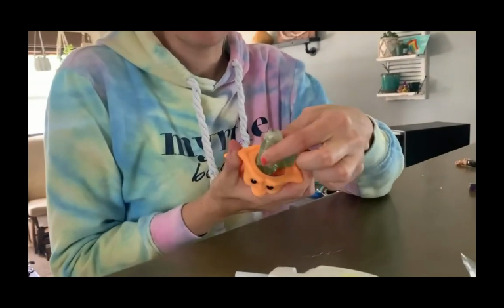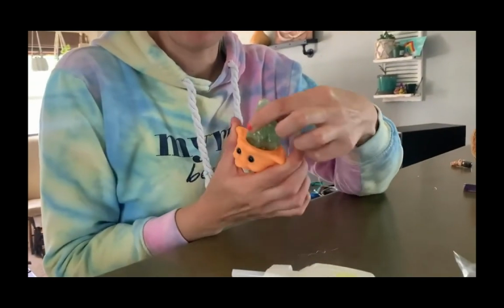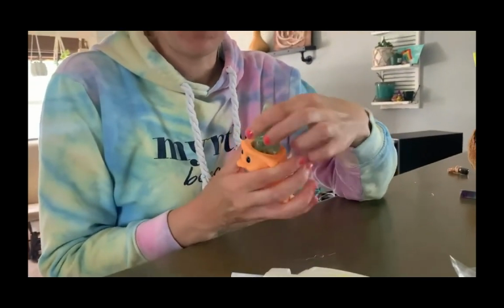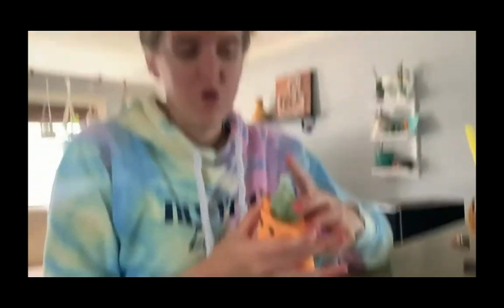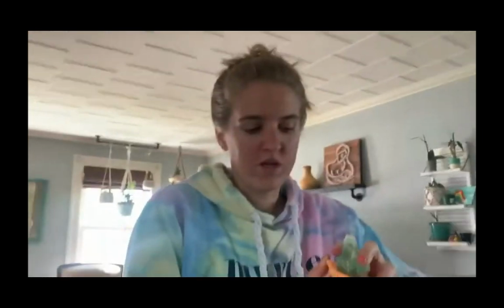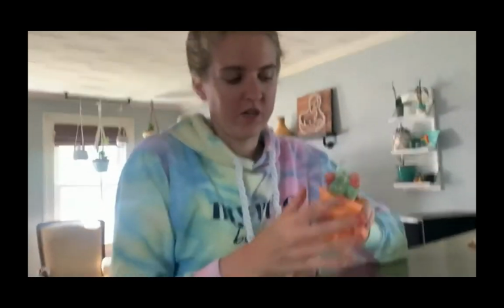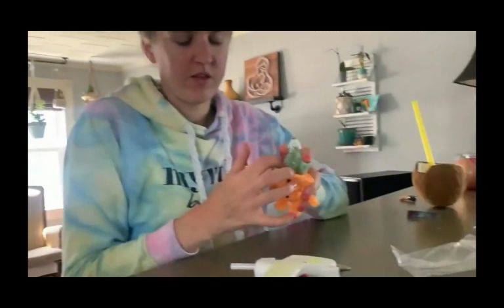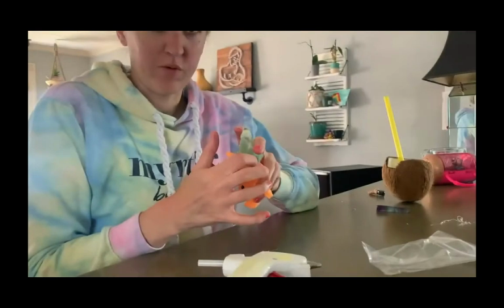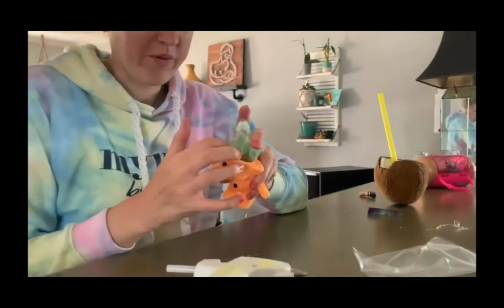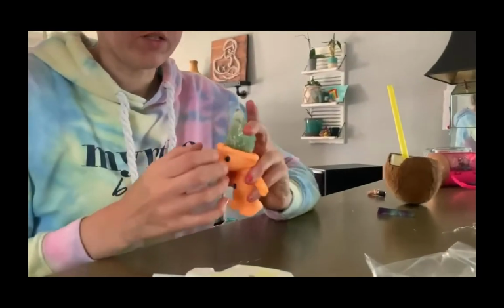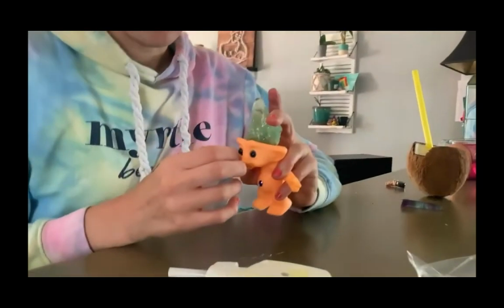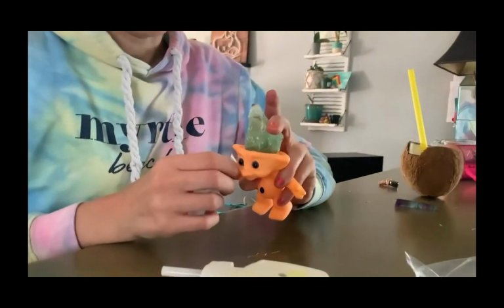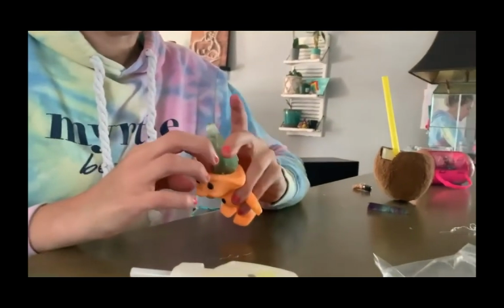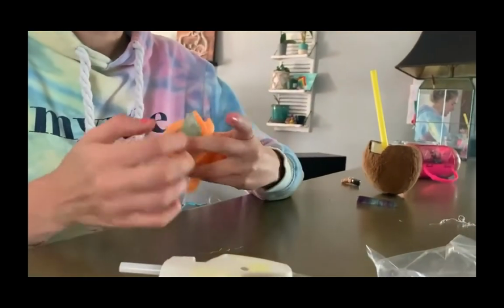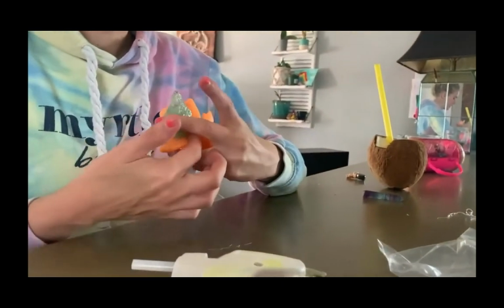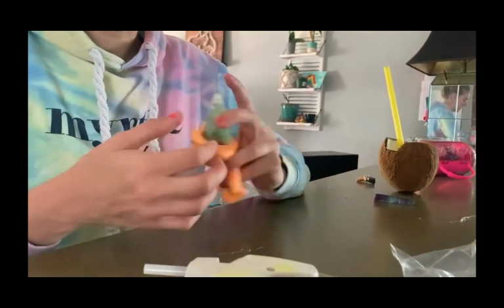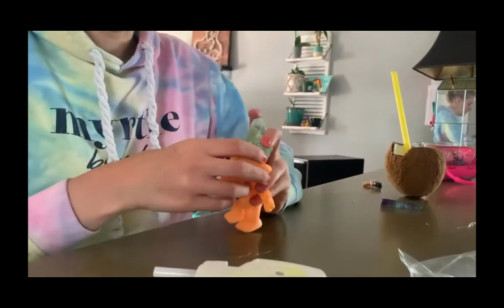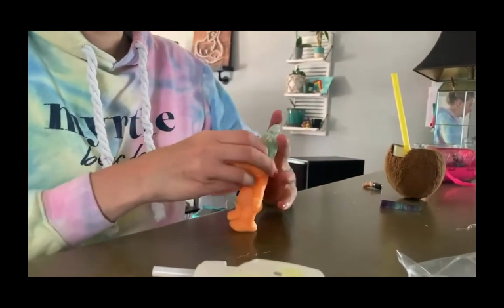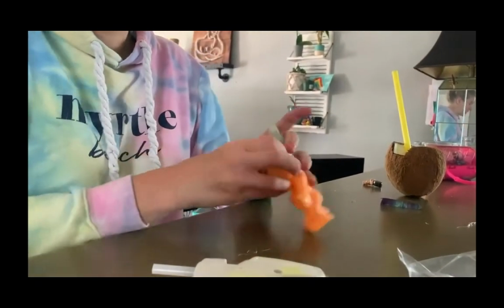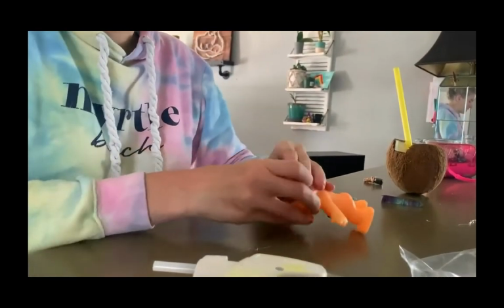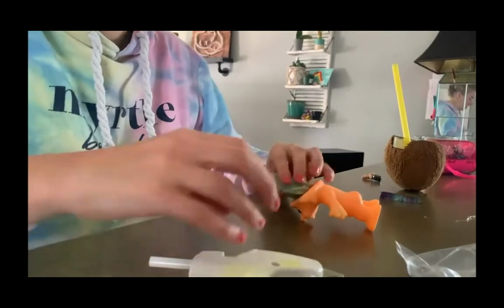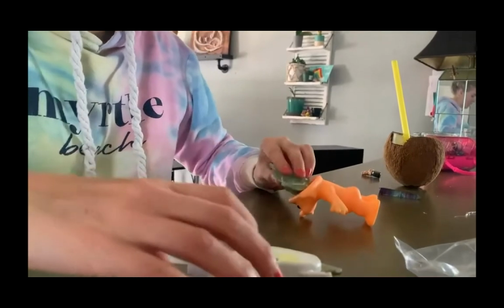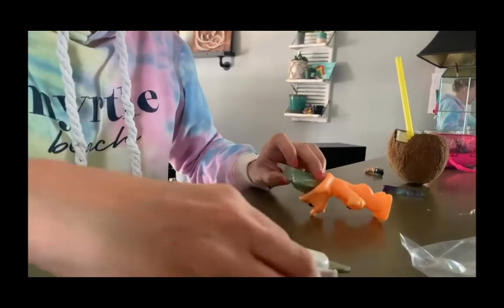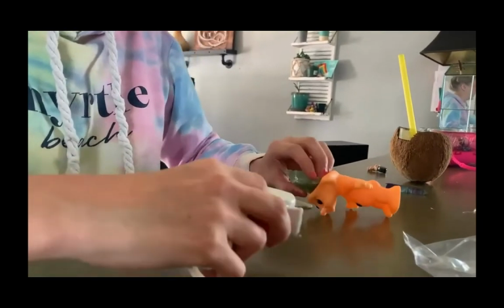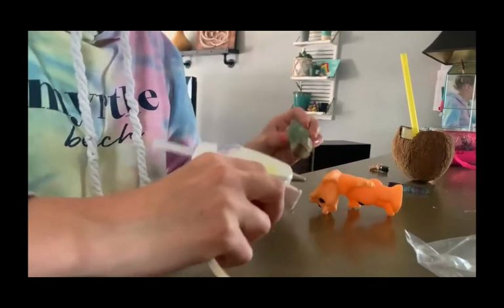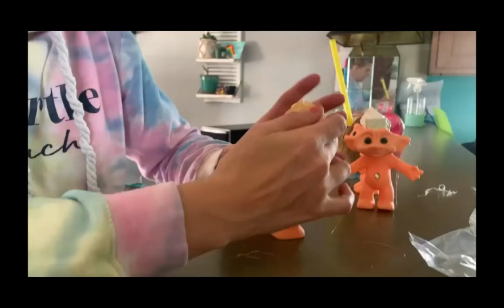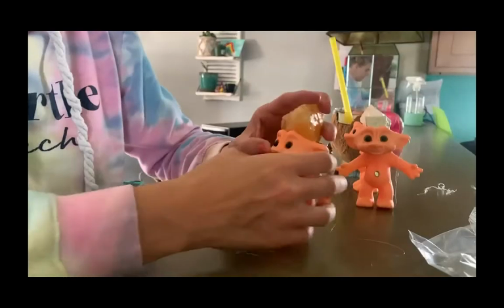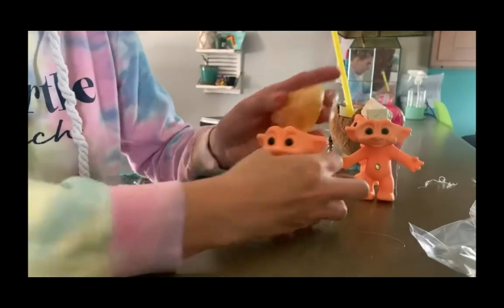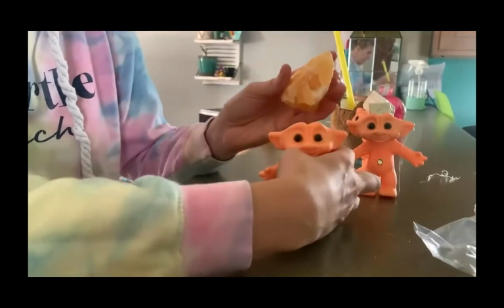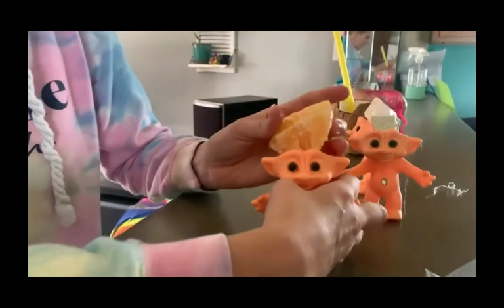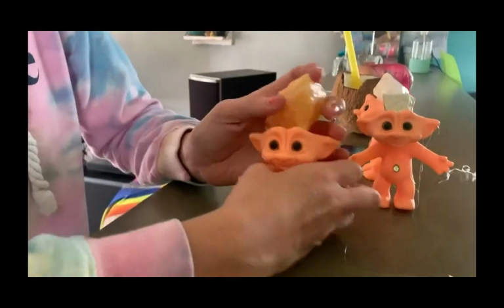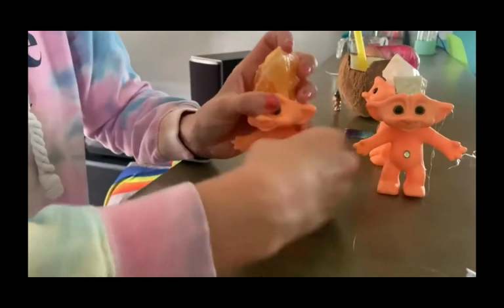This one I am gluing right onto here, and you can see there's kind of some extra space — that's okay. We can decorate them here with flowers, or just stick a ton of glue in the spot. You just want to make sure it's pretty secured.